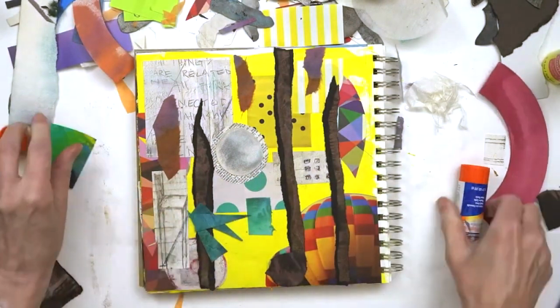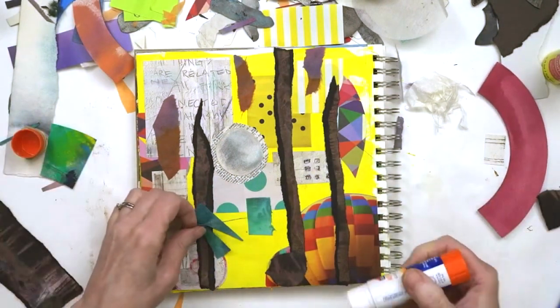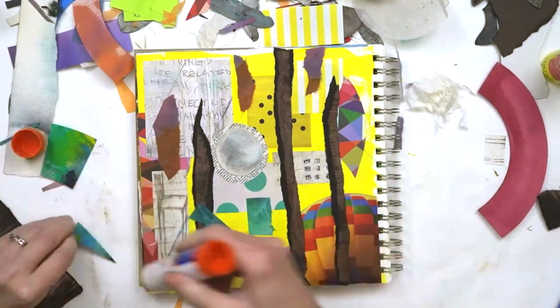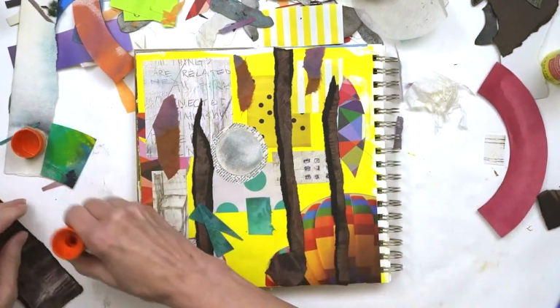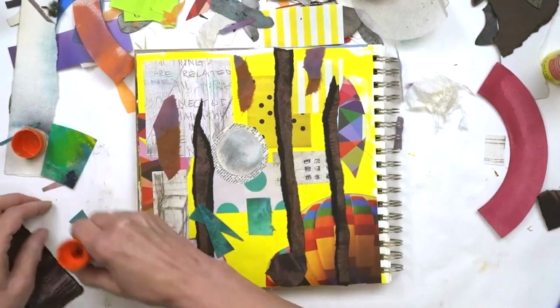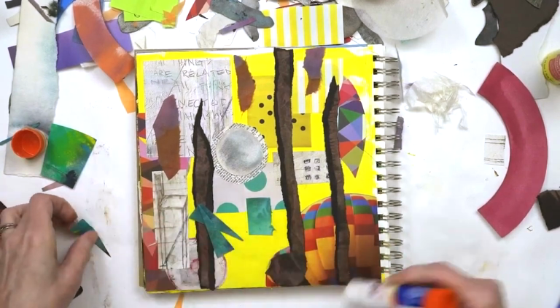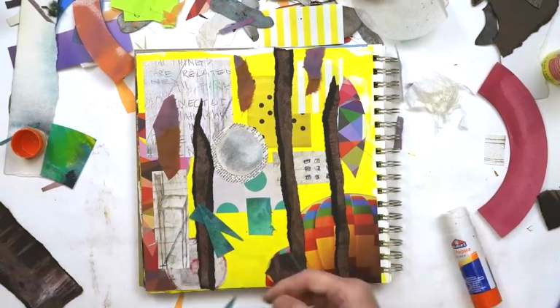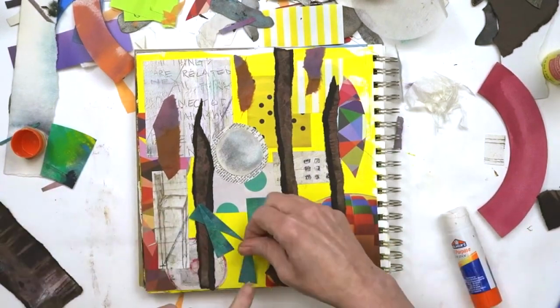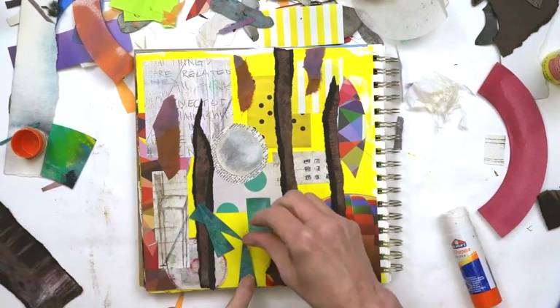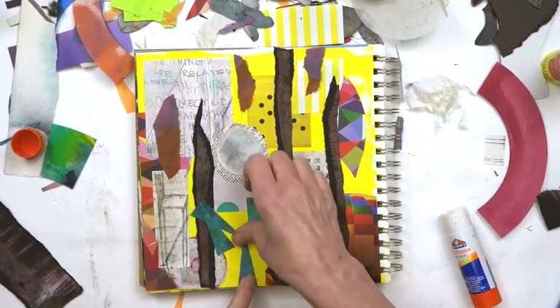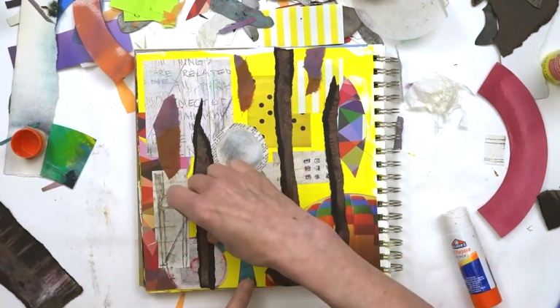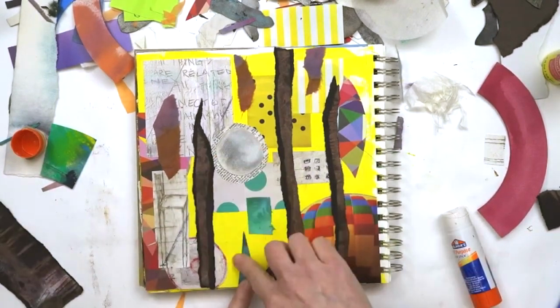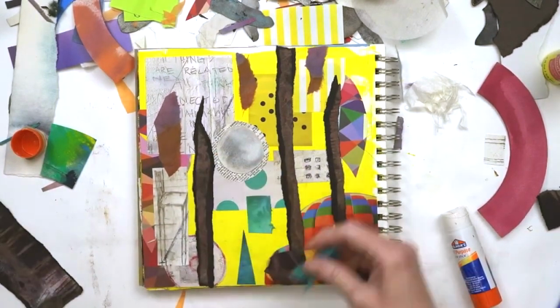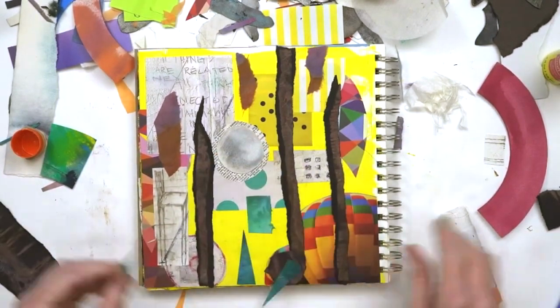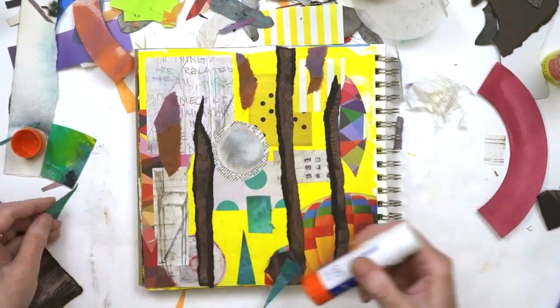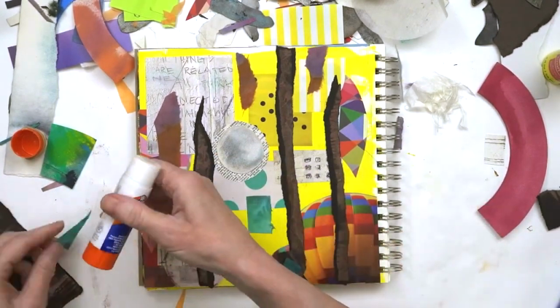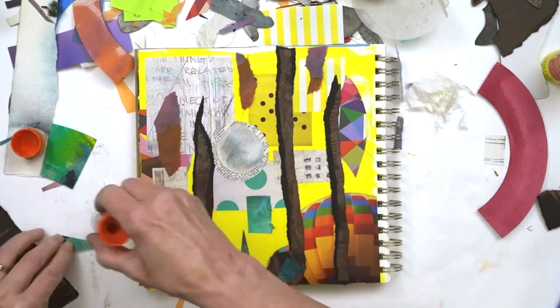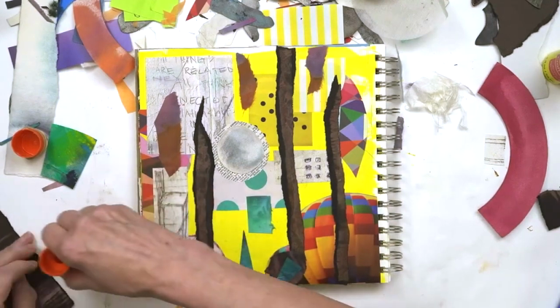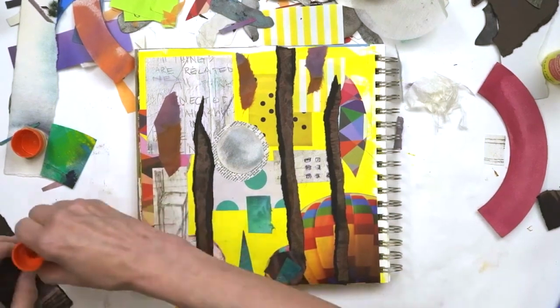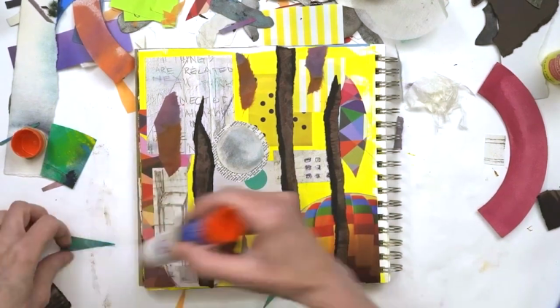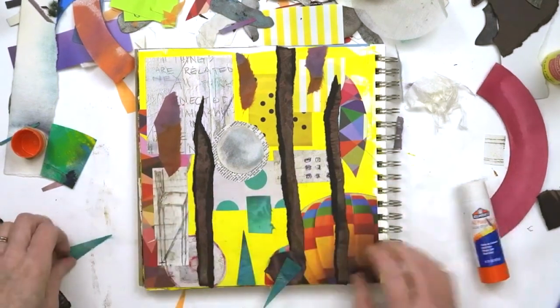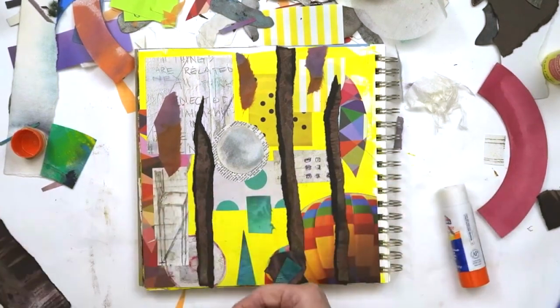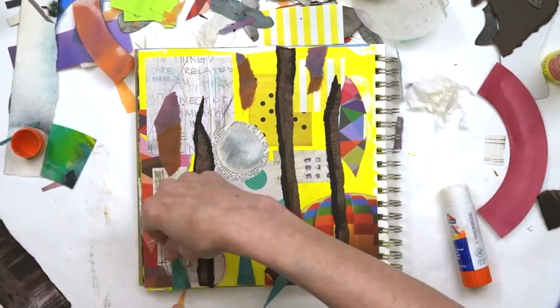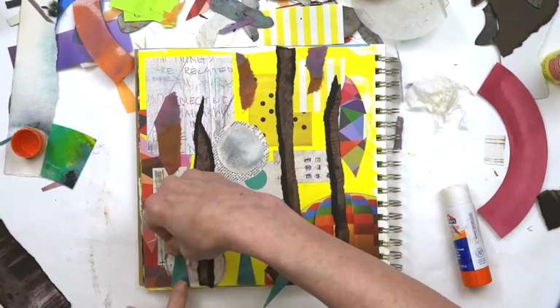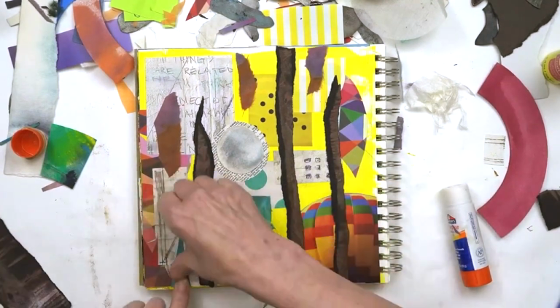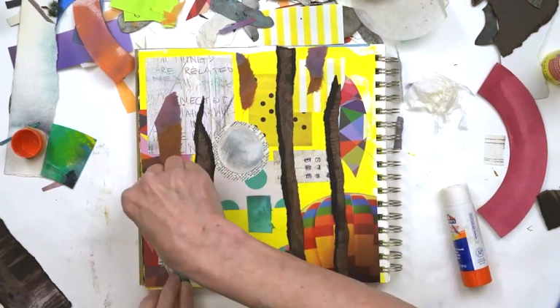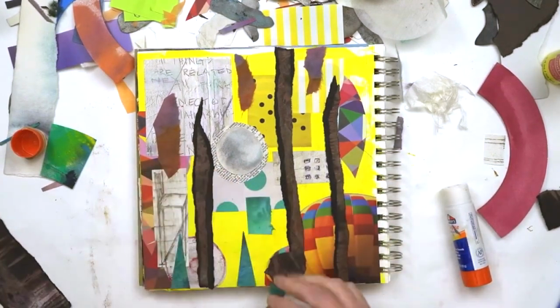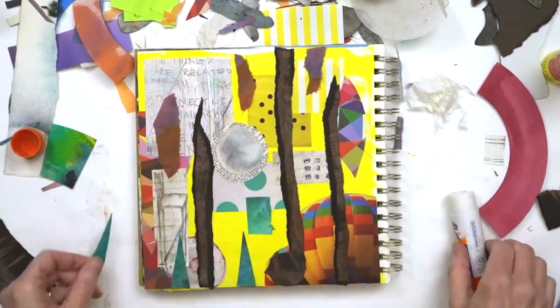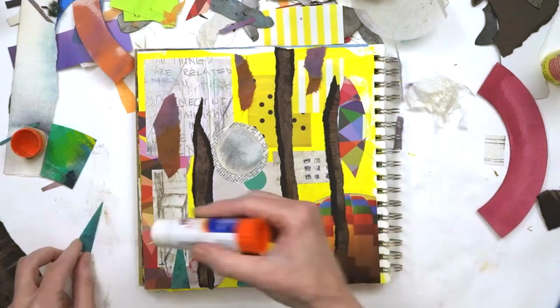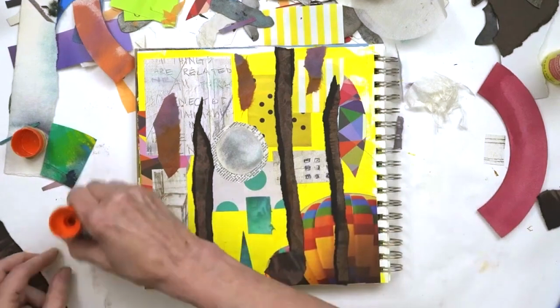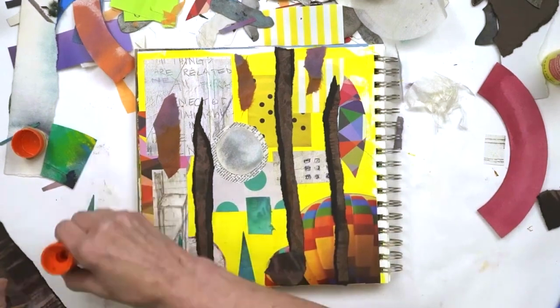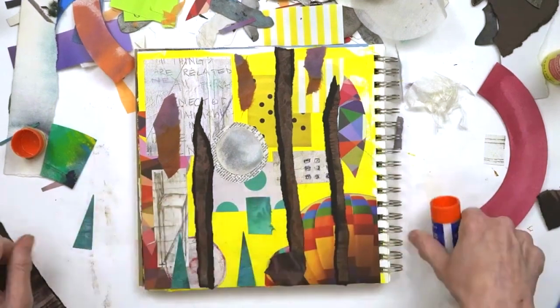Another thing you'll notice is I'm varying the shapes that I'm using. I've got circles, I've got squares, I've got triangles, I've got a lot of torn shapes. That also adds some real interest to your pages.